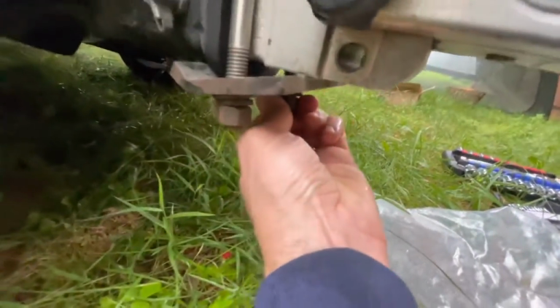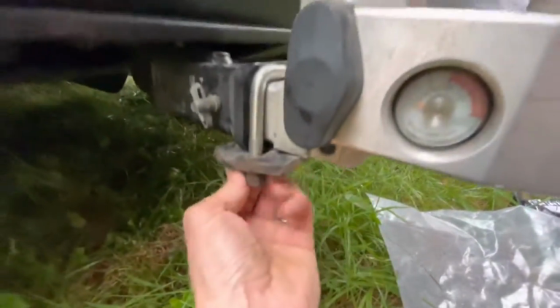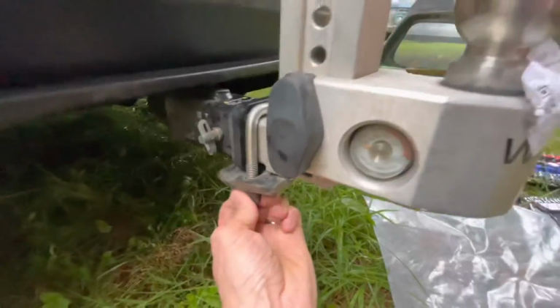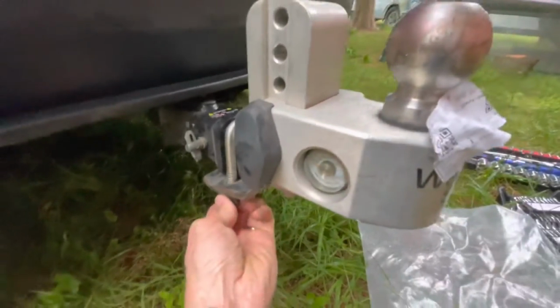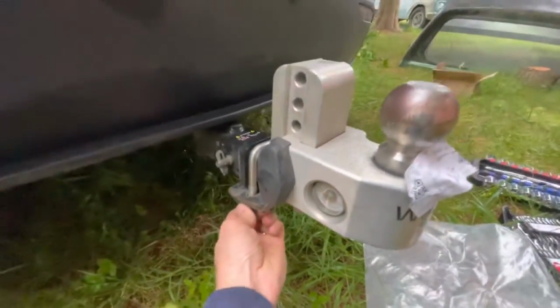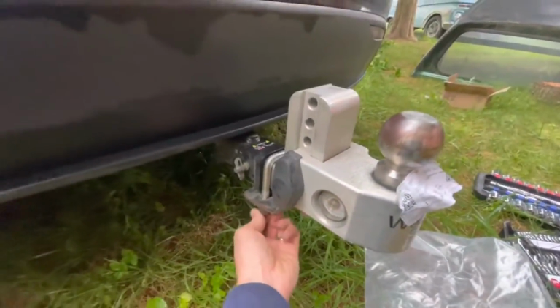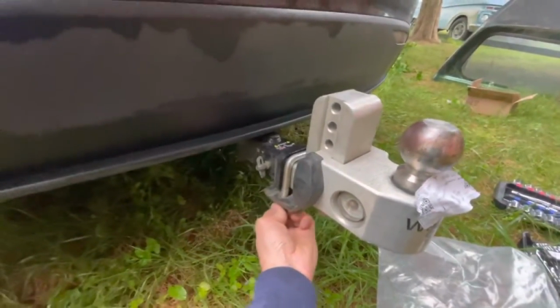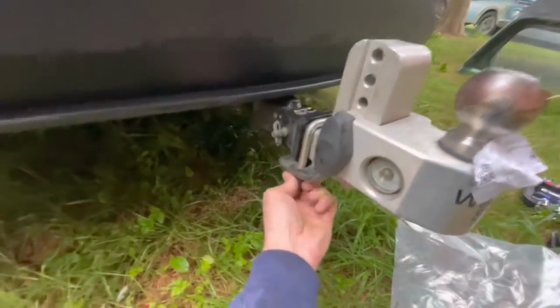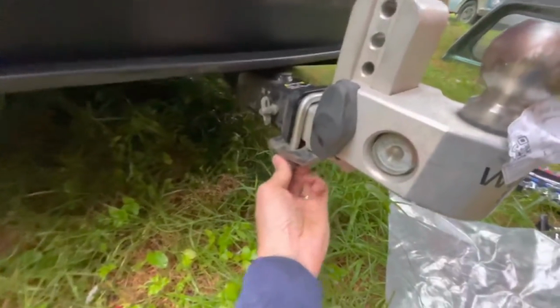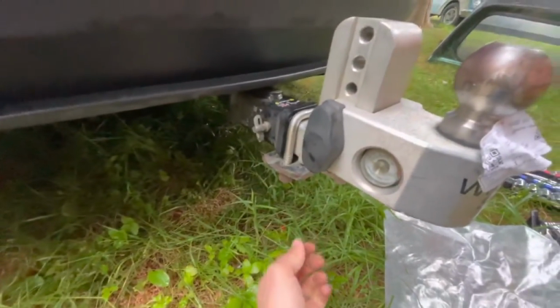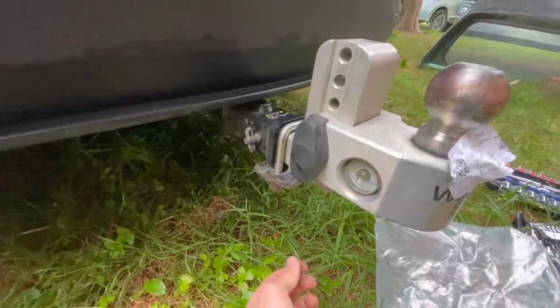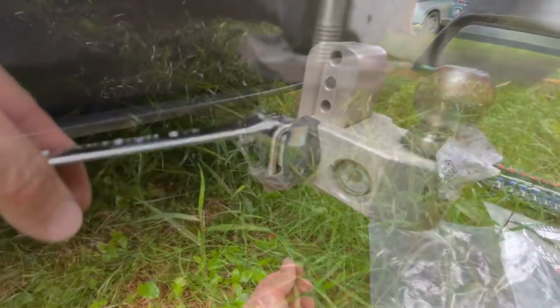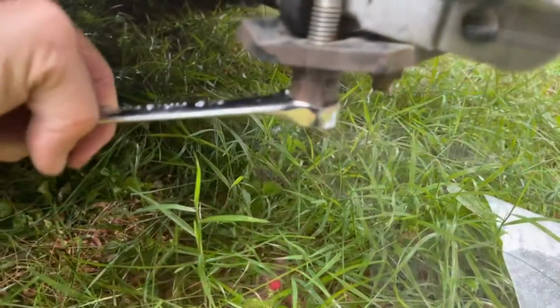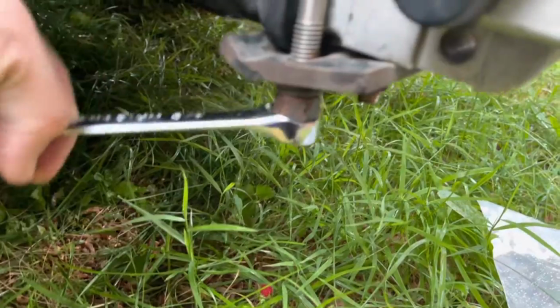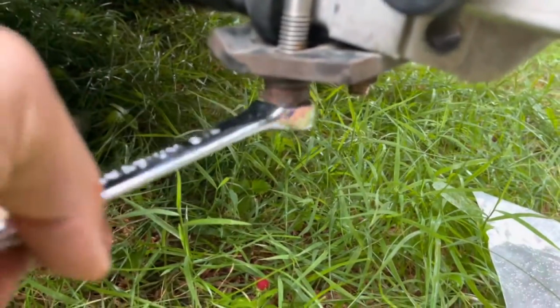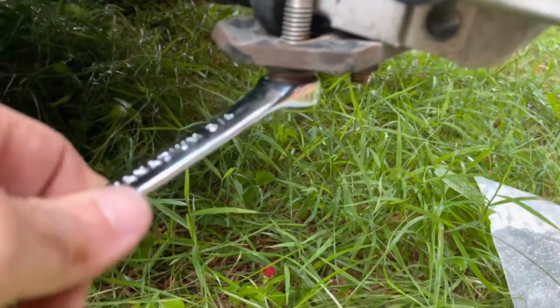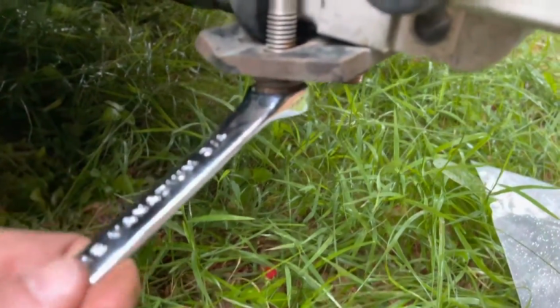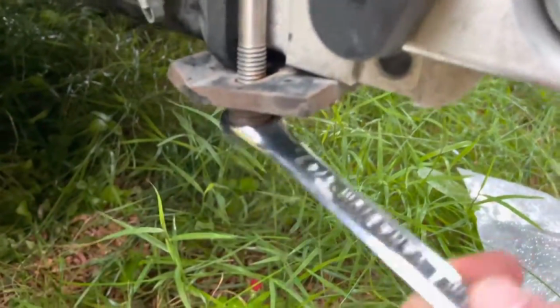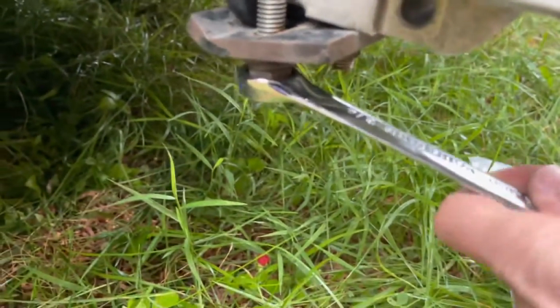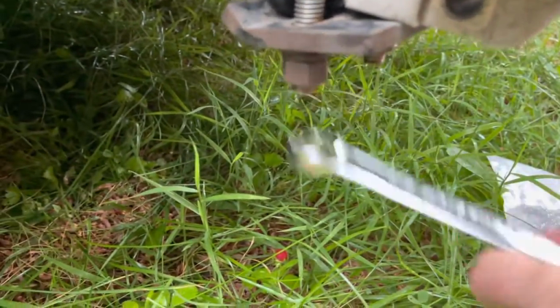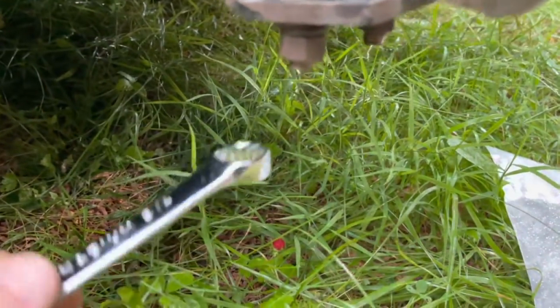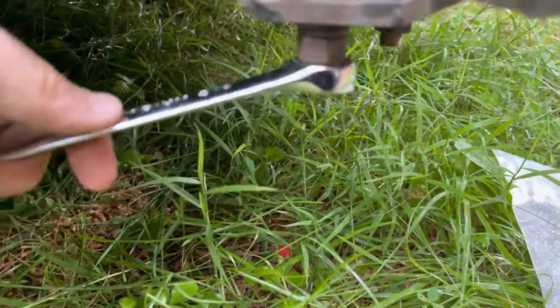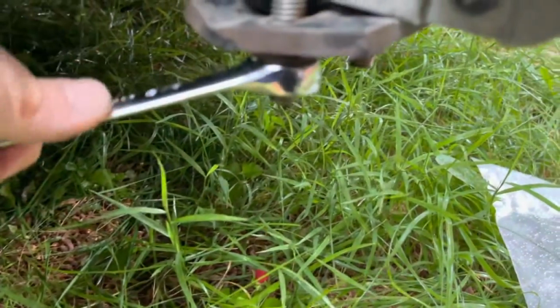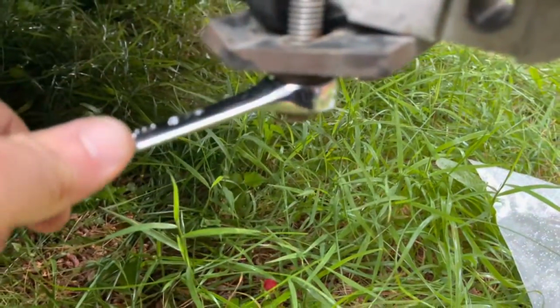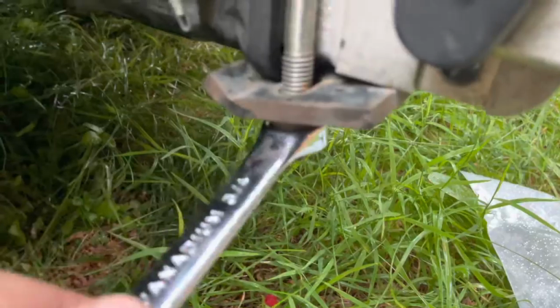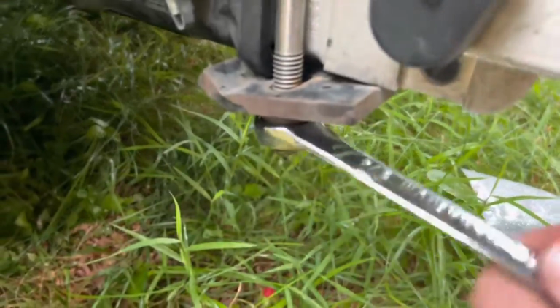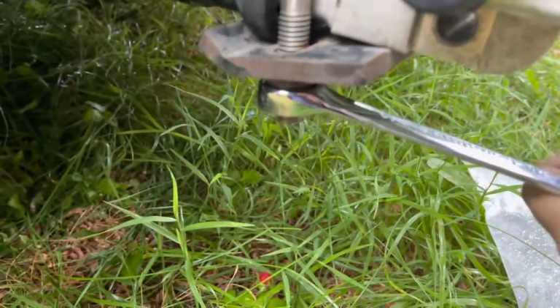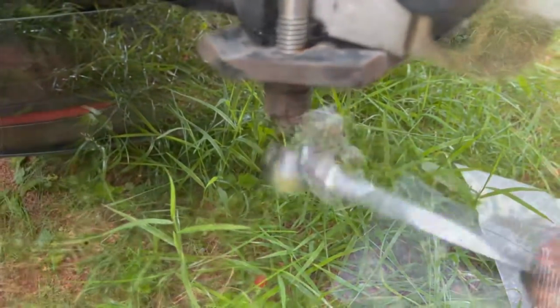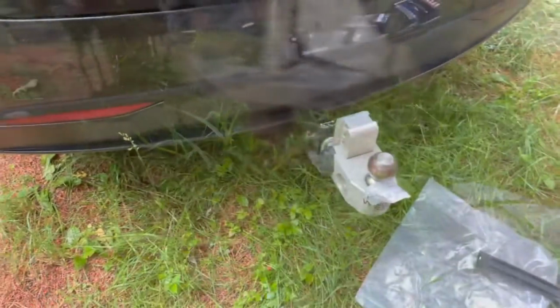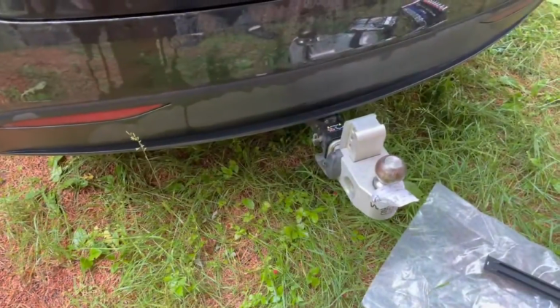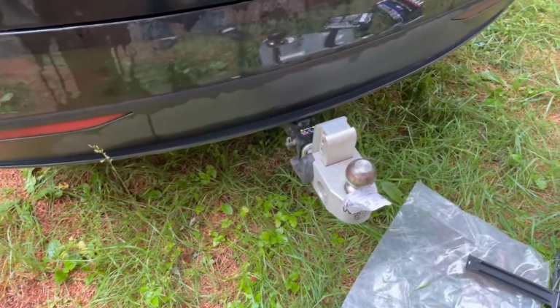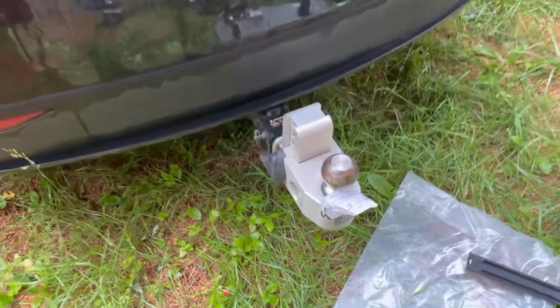It also protects against somebody running into the back of your bumper. Tighten those up — all right, it's back on.